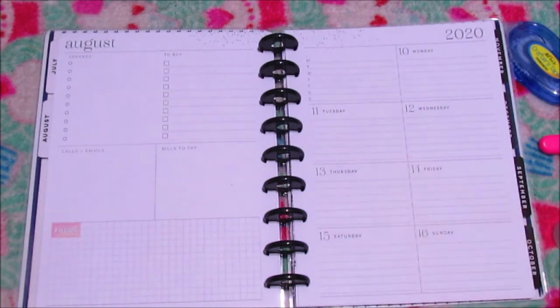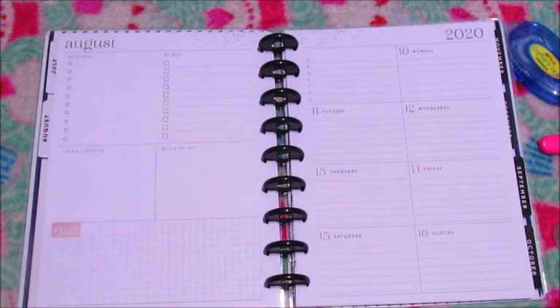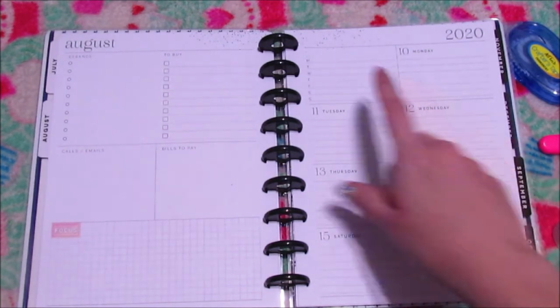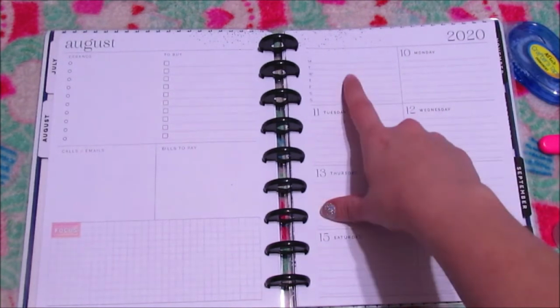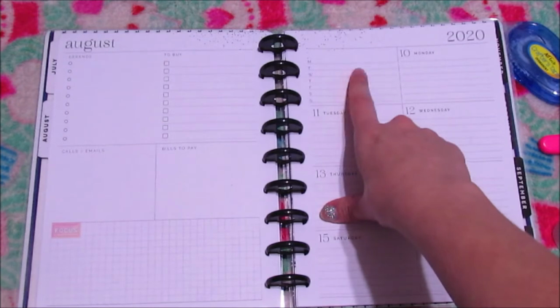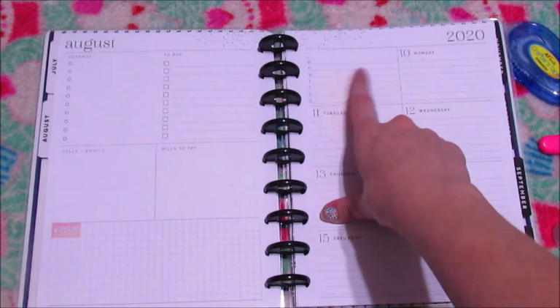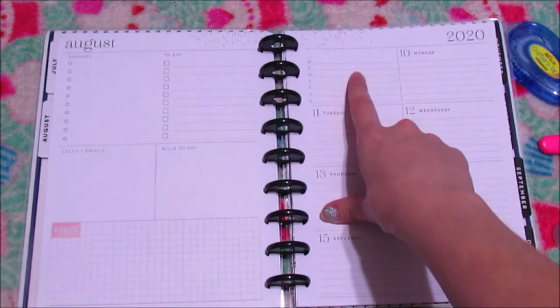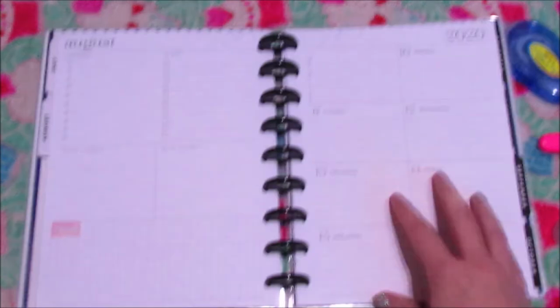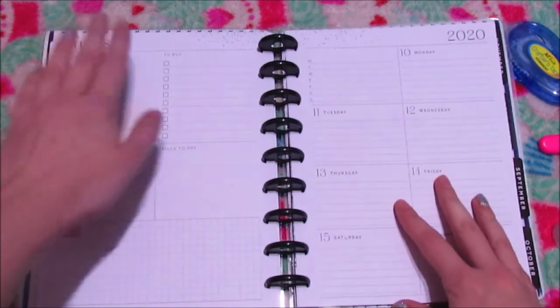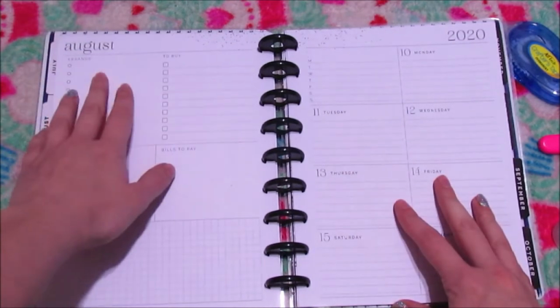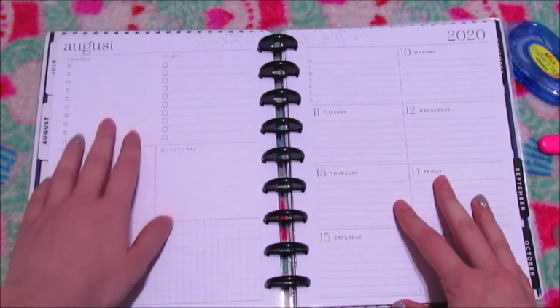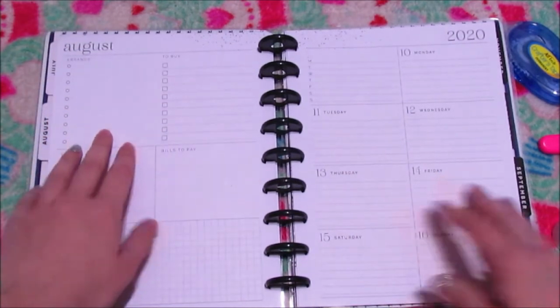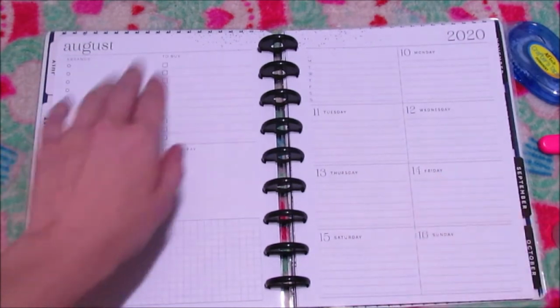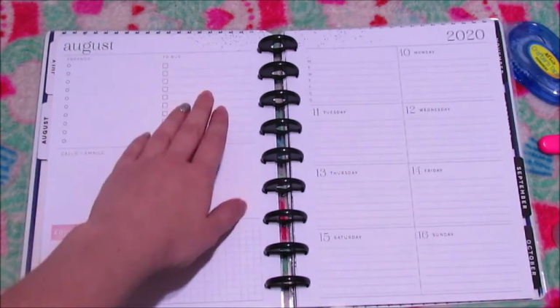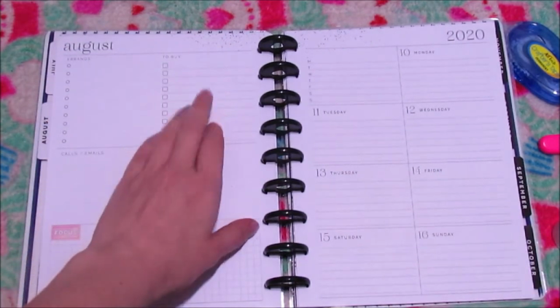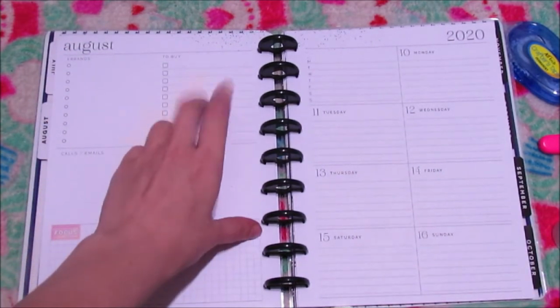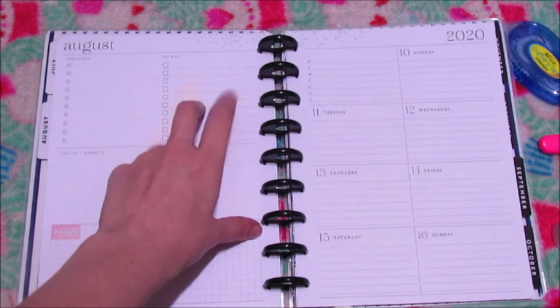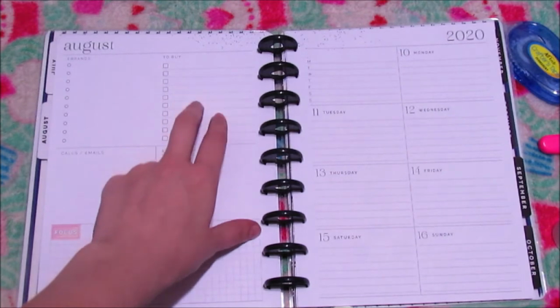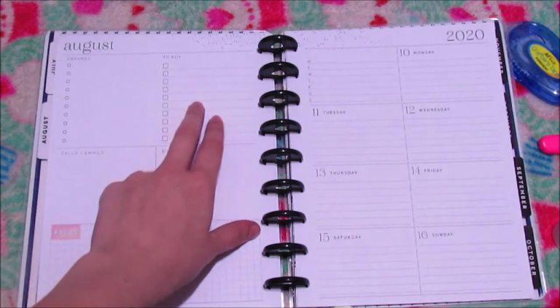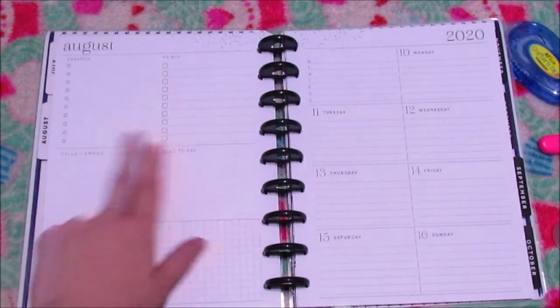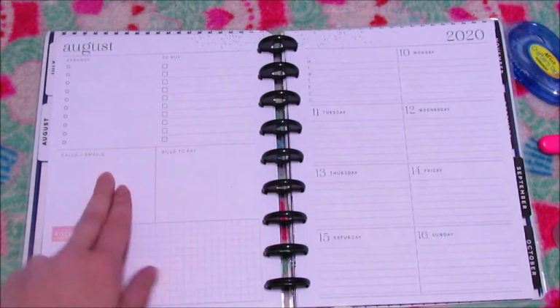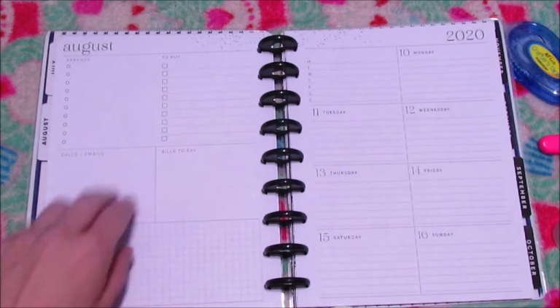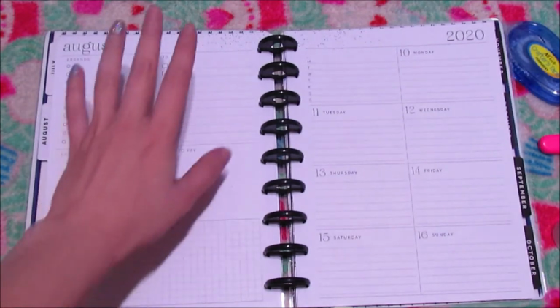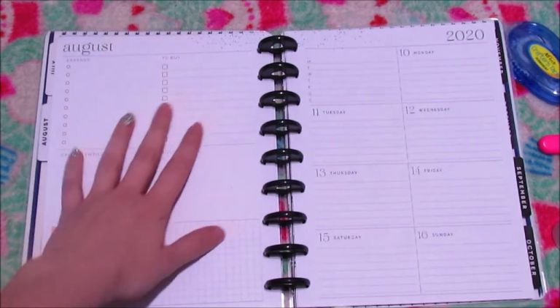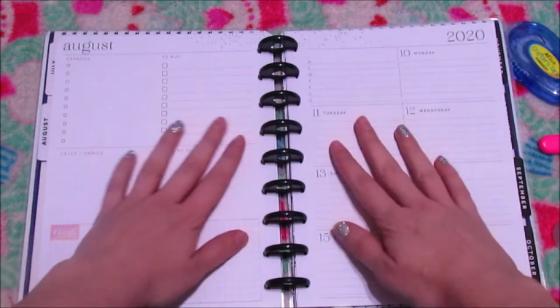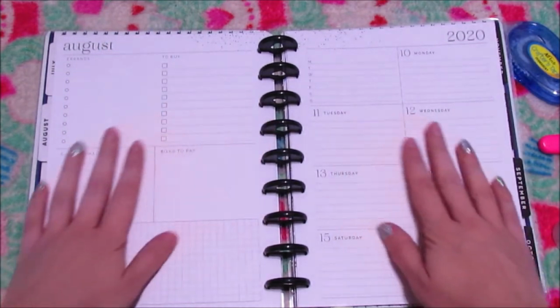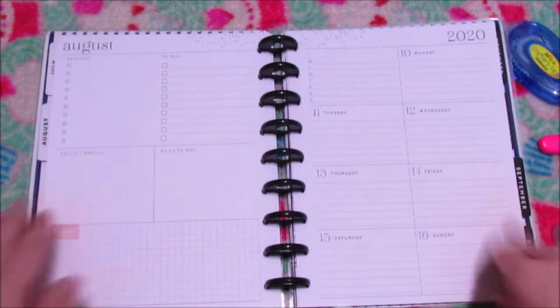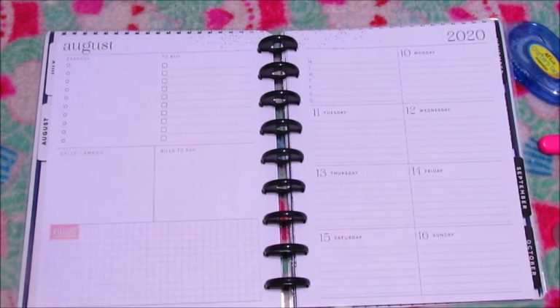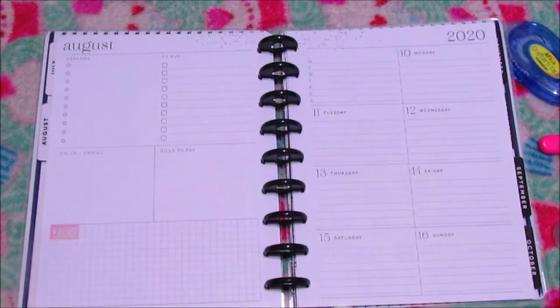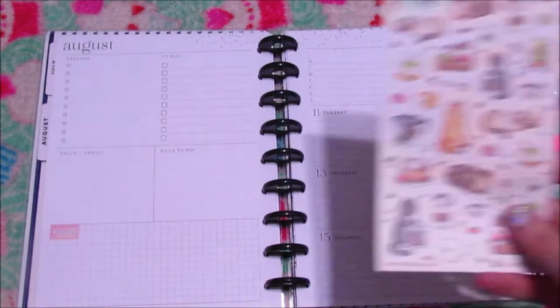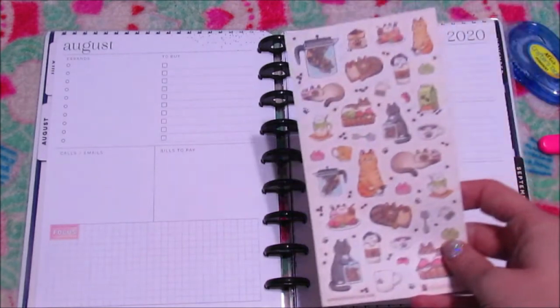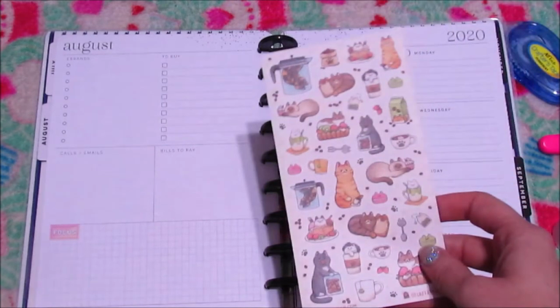She also had up top things like what she was grateful for and things that make her happy. I'm just going to focus on decorating it the way I would decorate it.